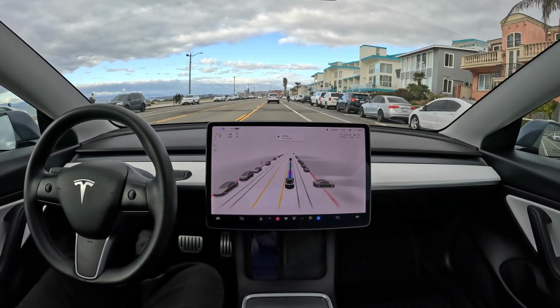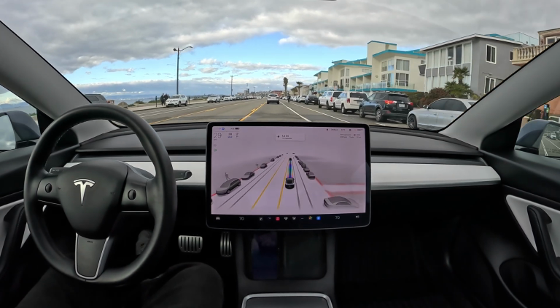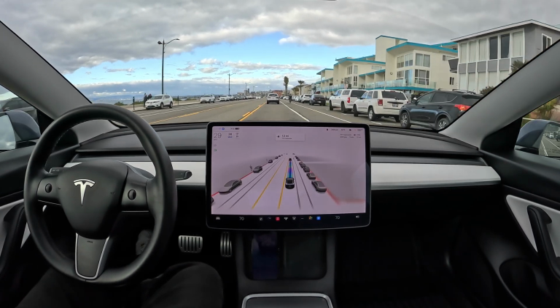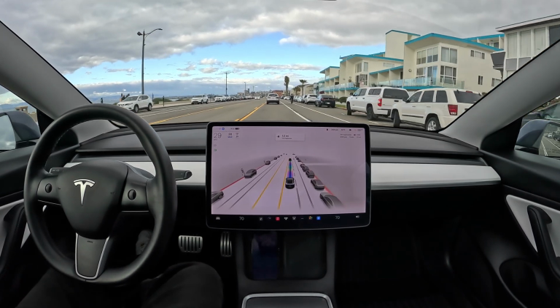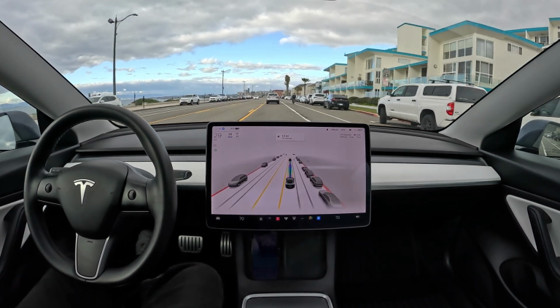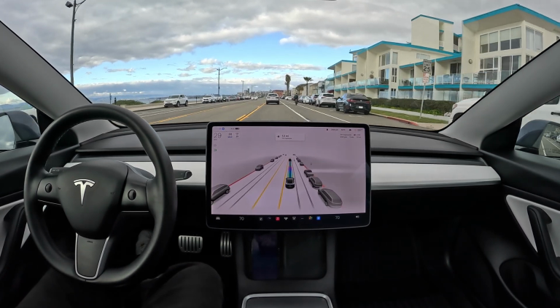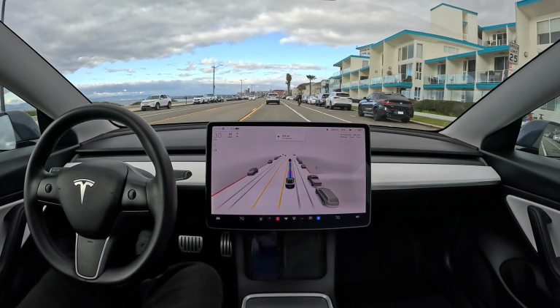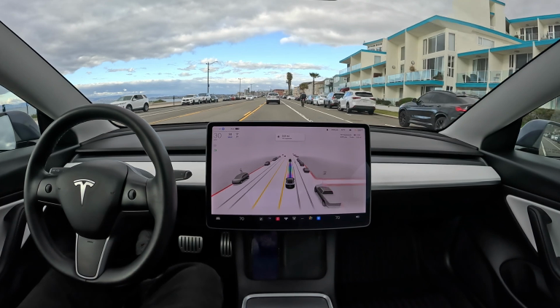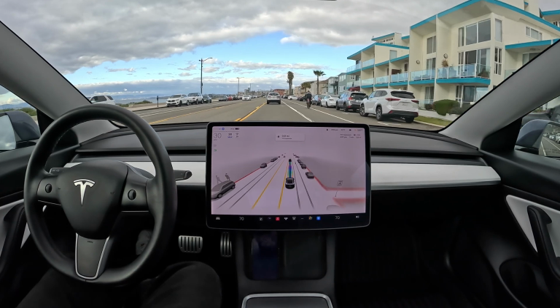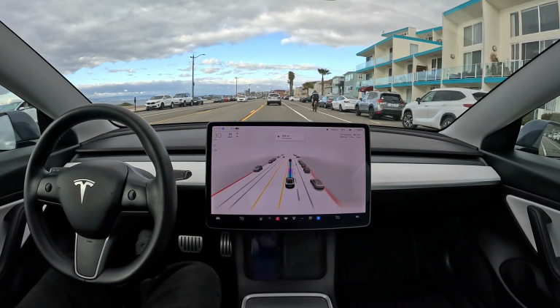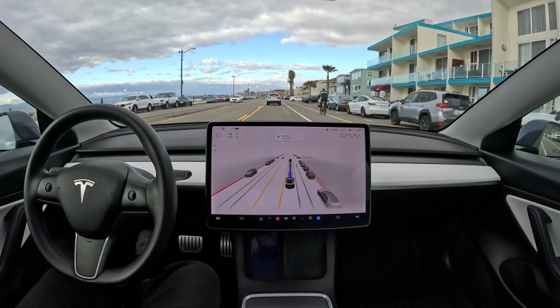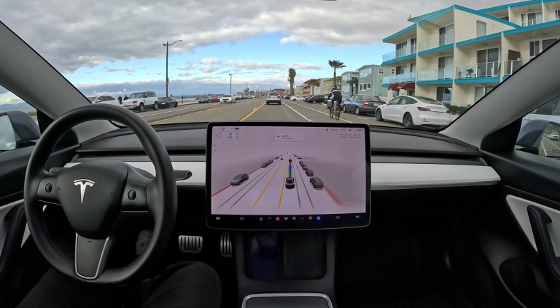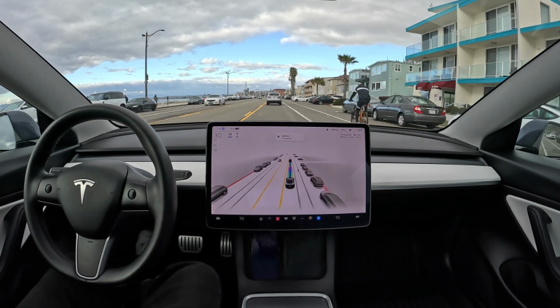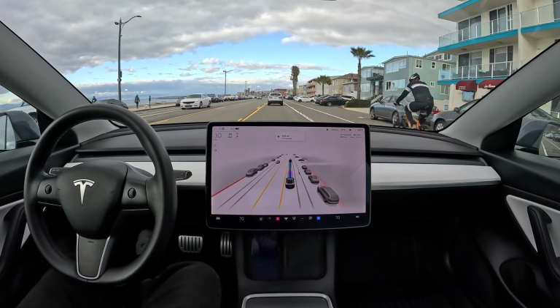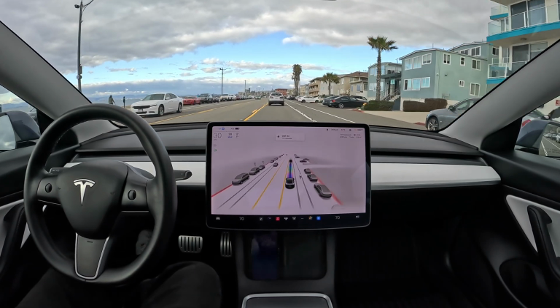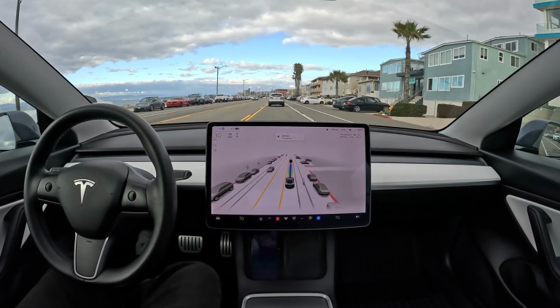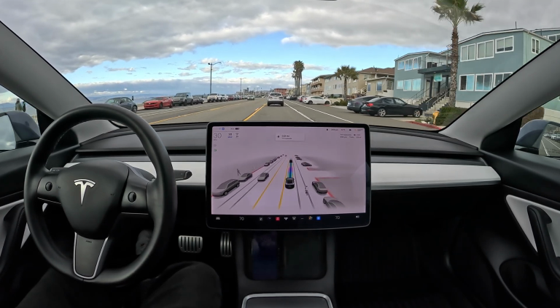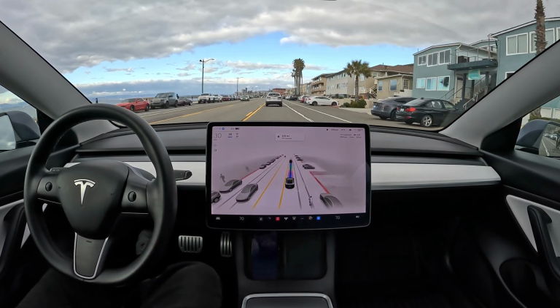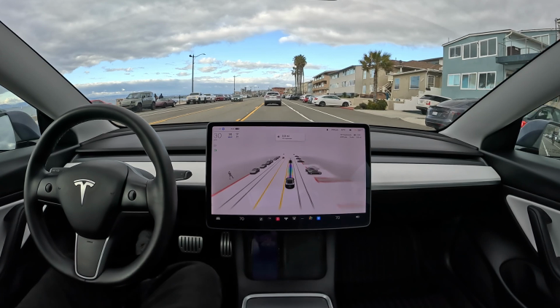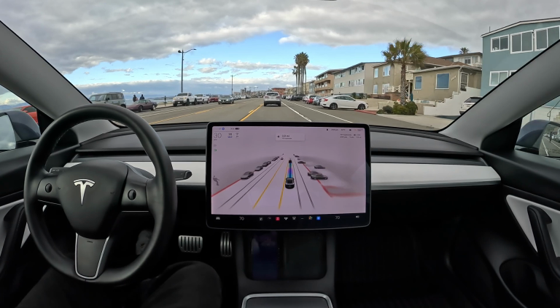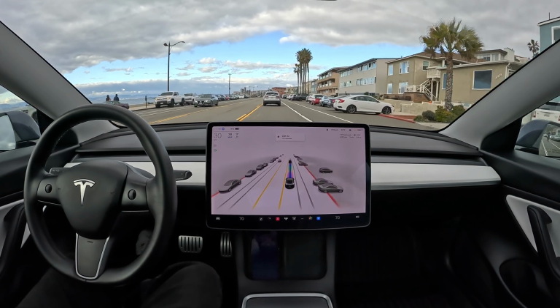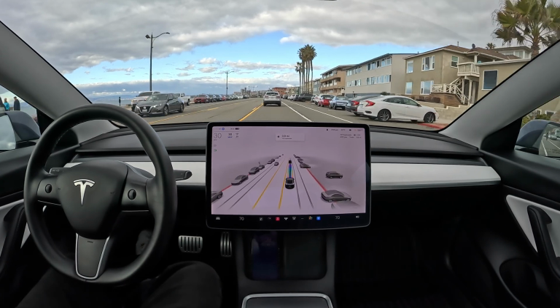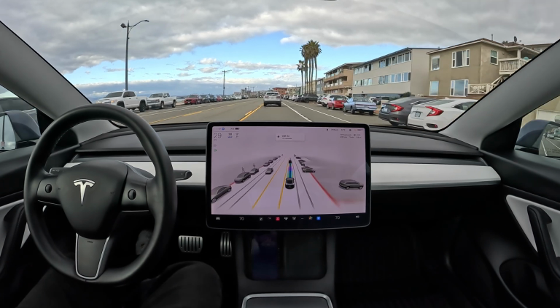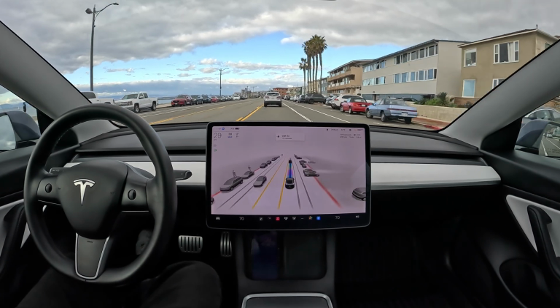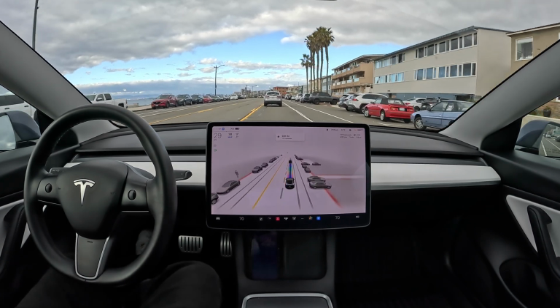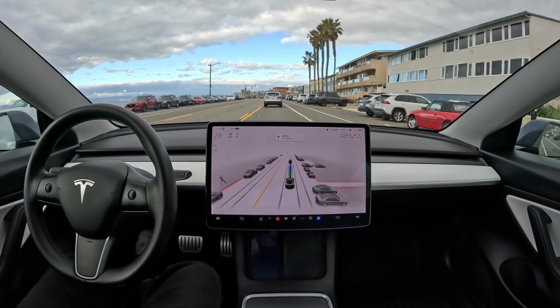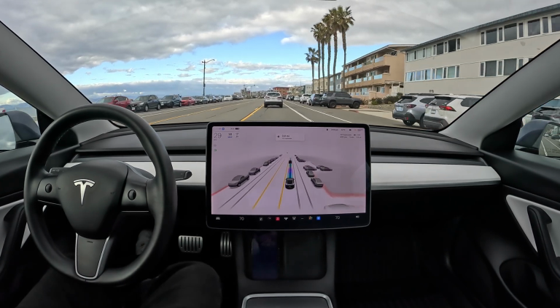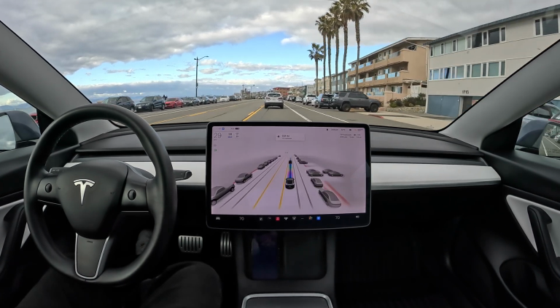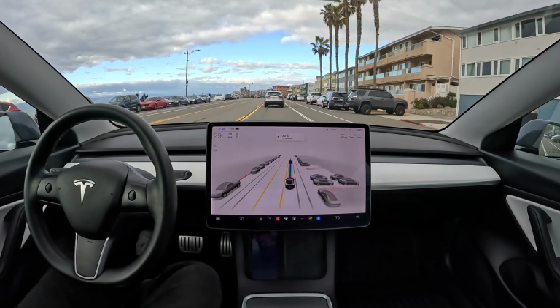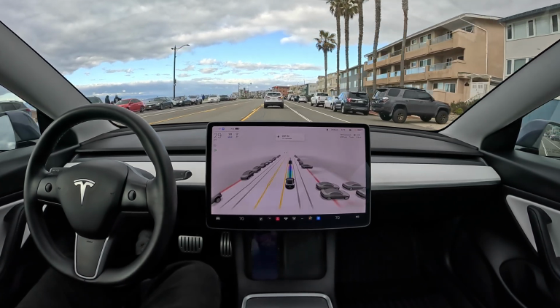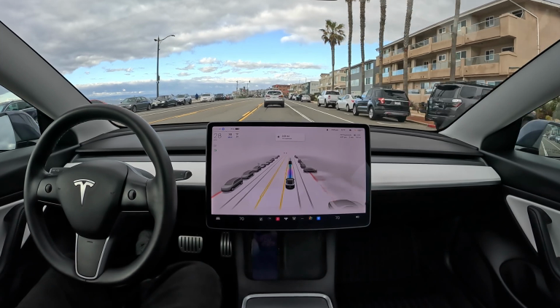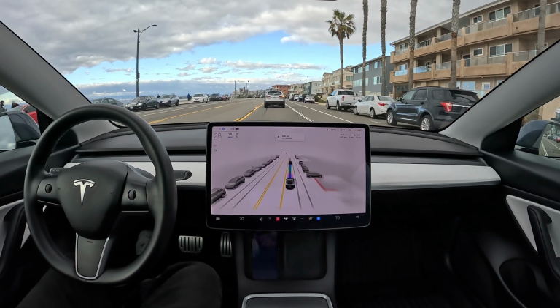There's going to be a lot of cyclists, a lot of pedestrians, people roller skating and doing different things around here. Let's see how the car handles all that.